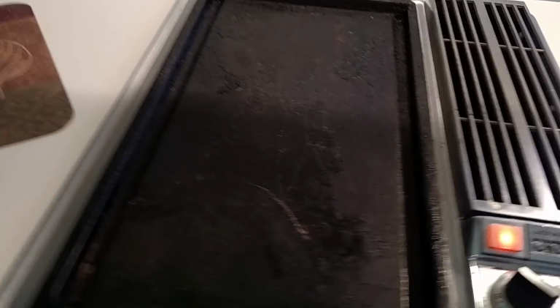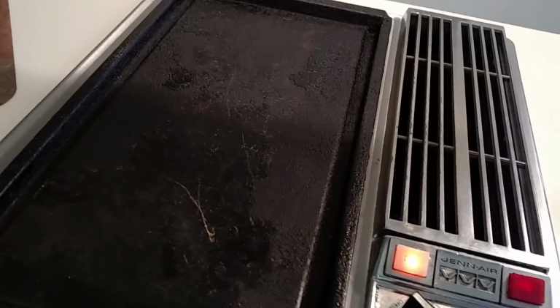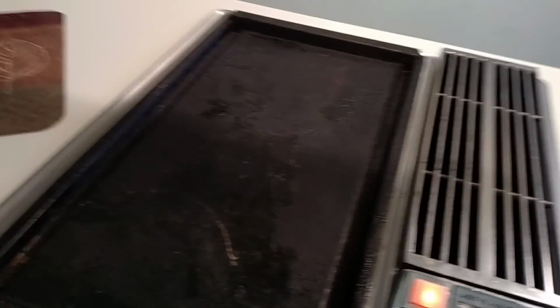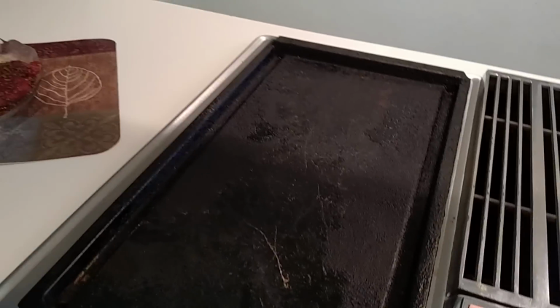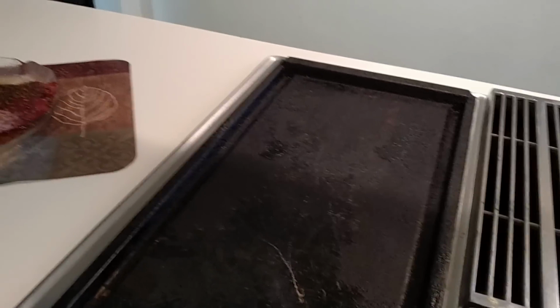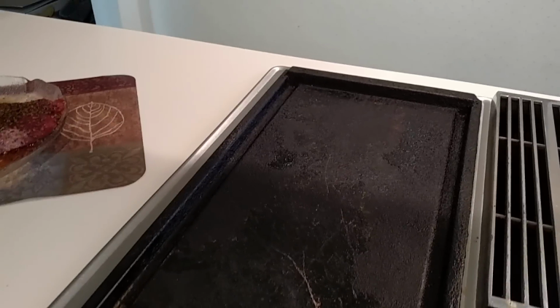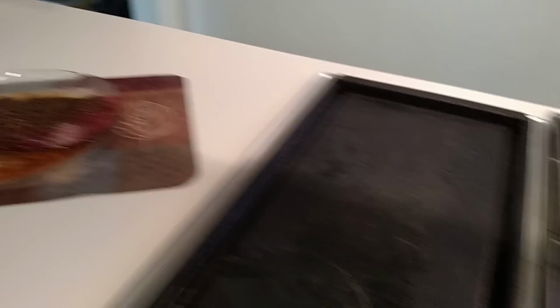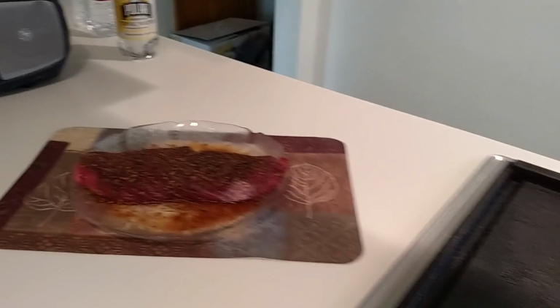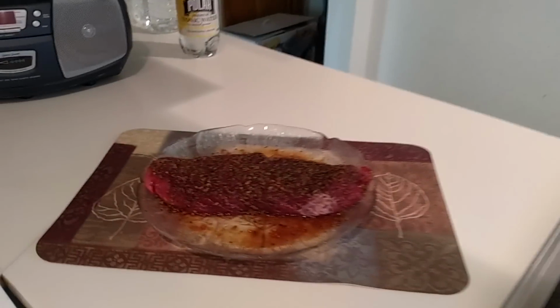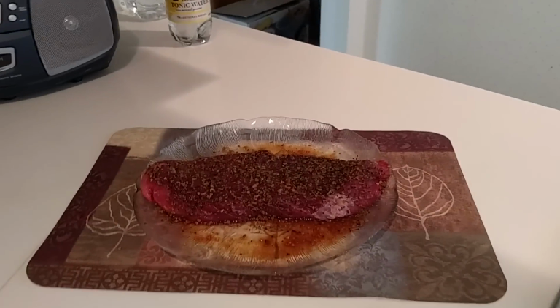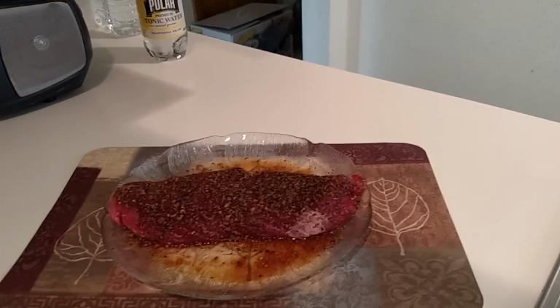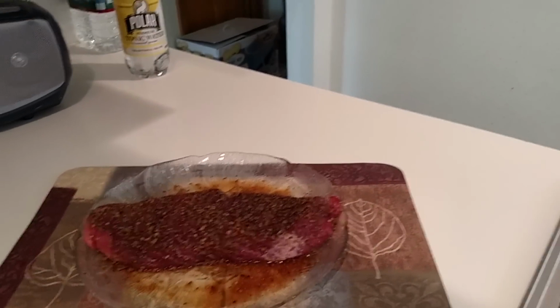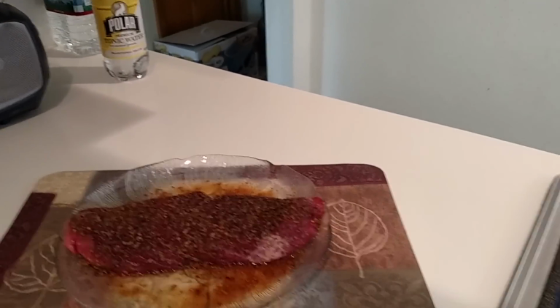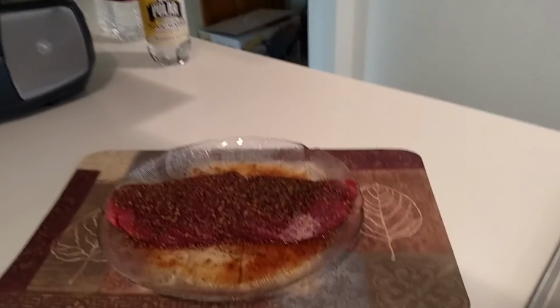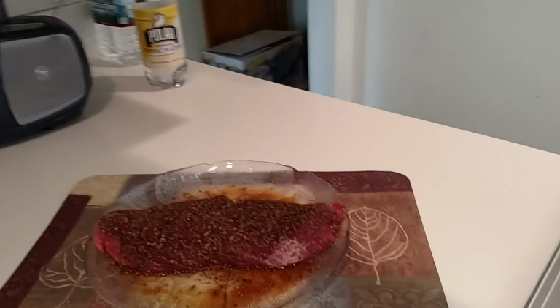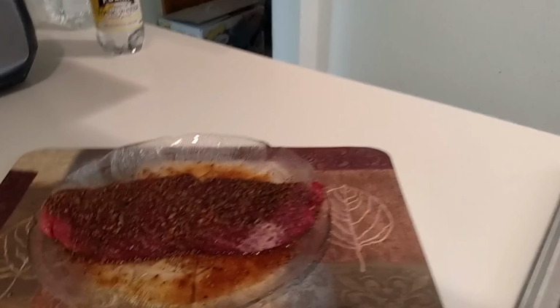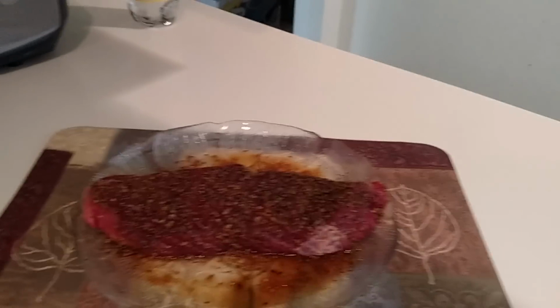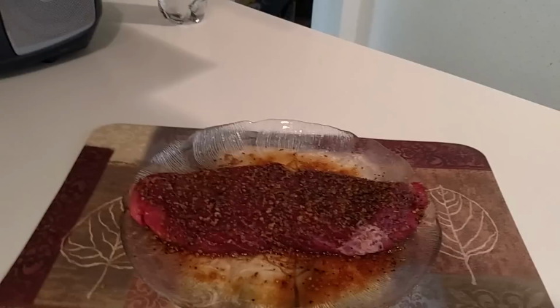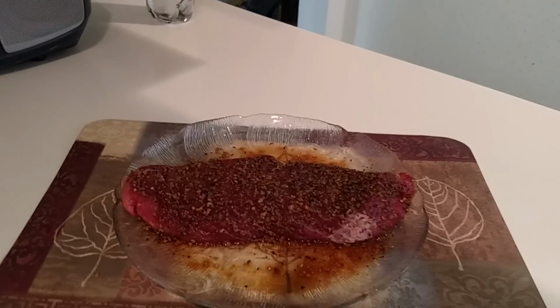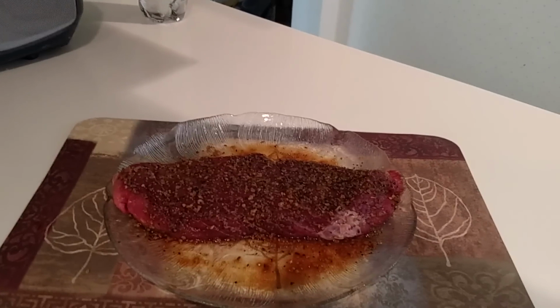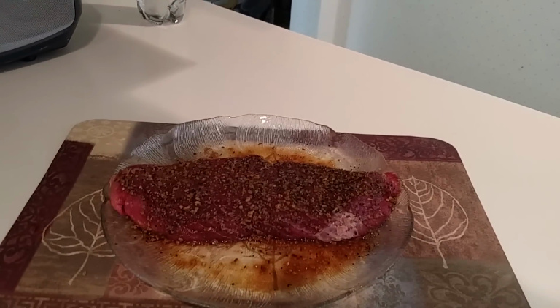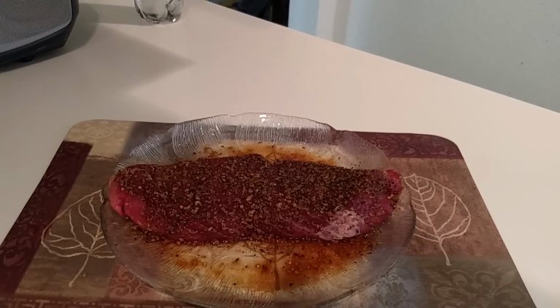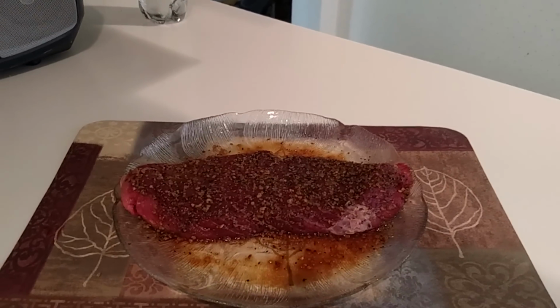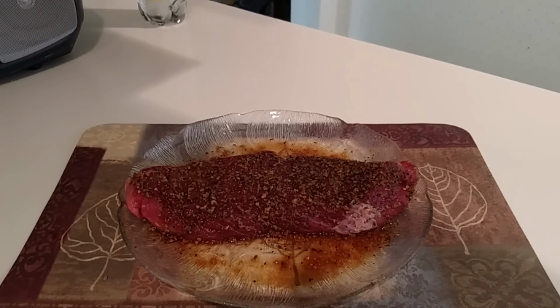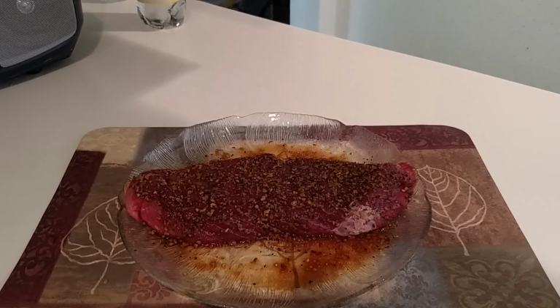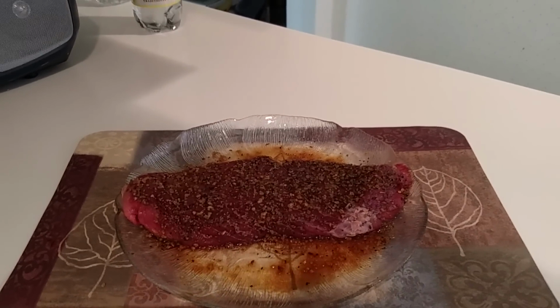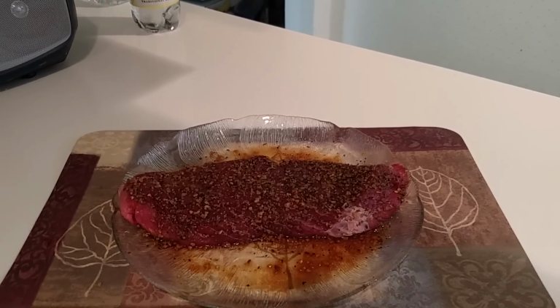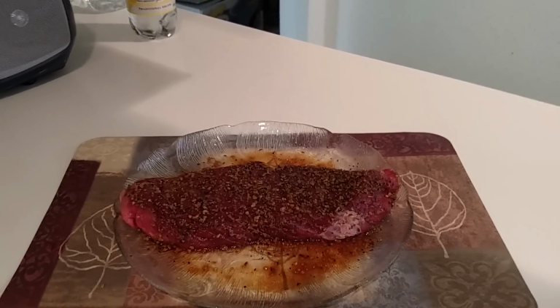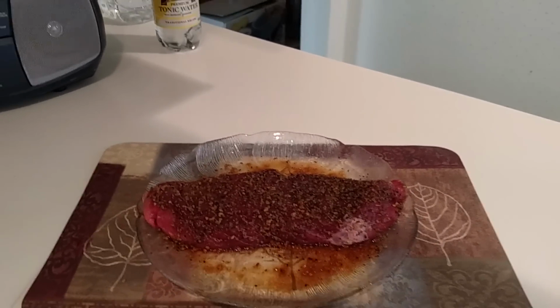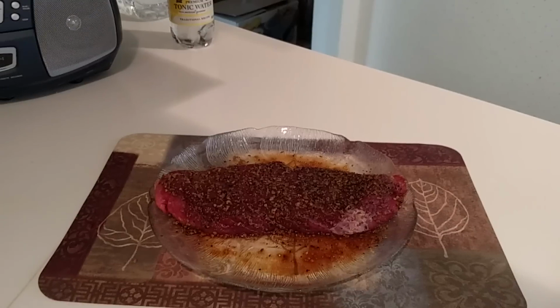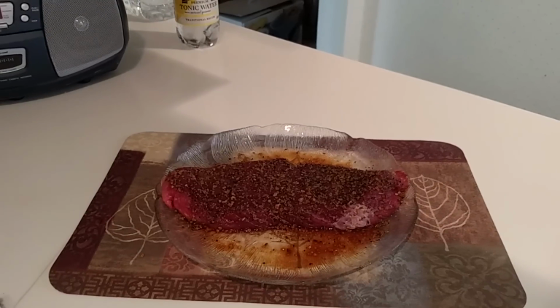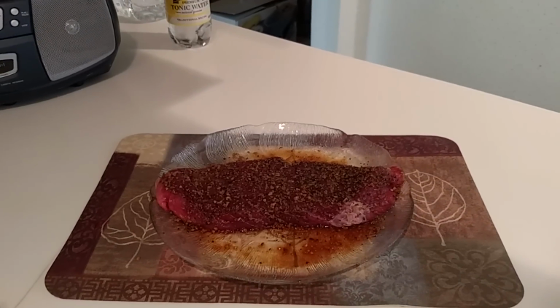One good thing to know is medium rare temps are about 145 and medium is about 160. Medium is kind of the way you want to go when it comes to a London broil because they can get tough. So let's move on to the cooking process.